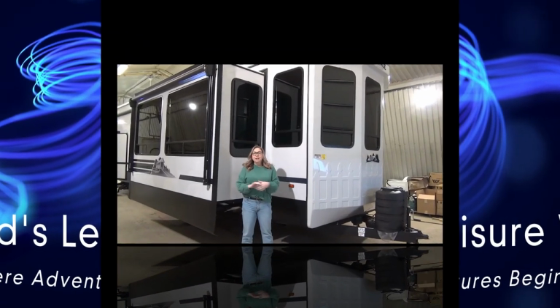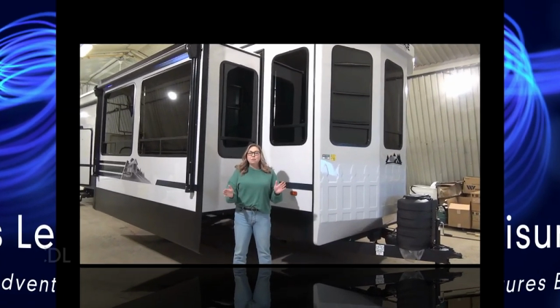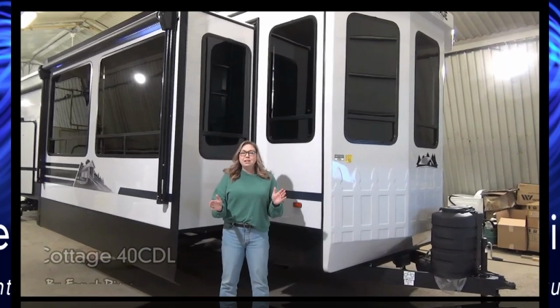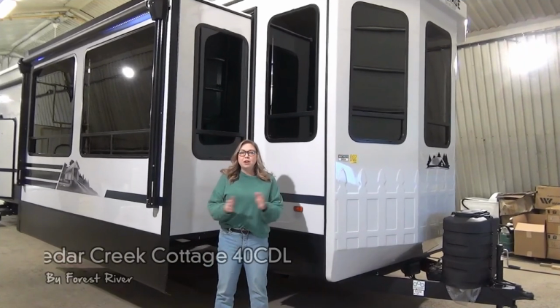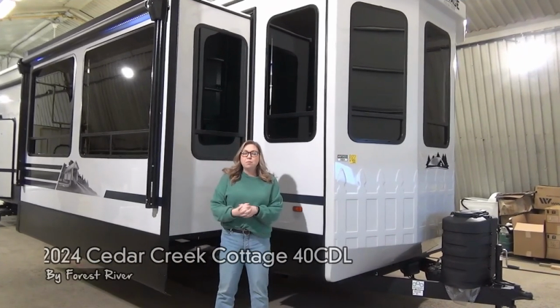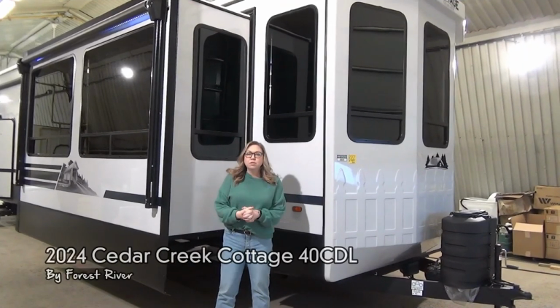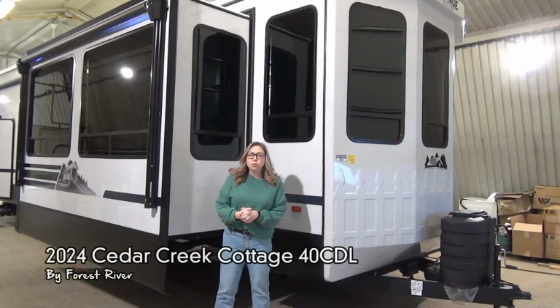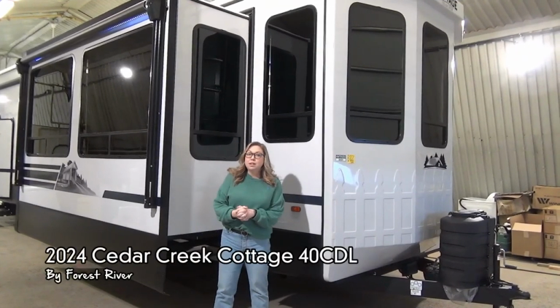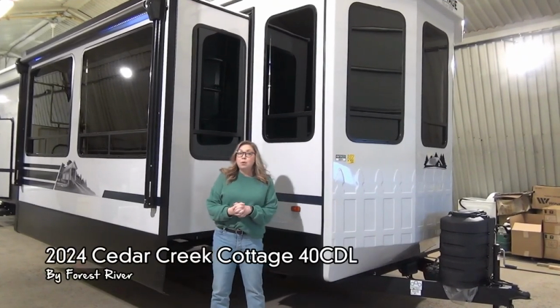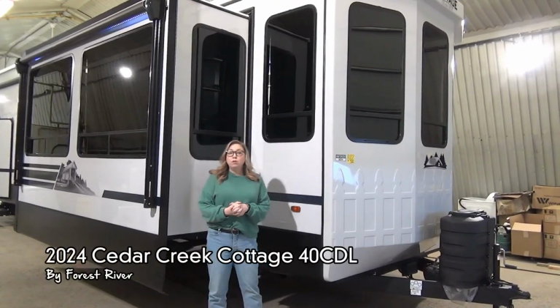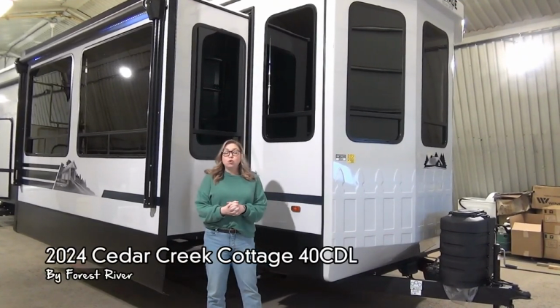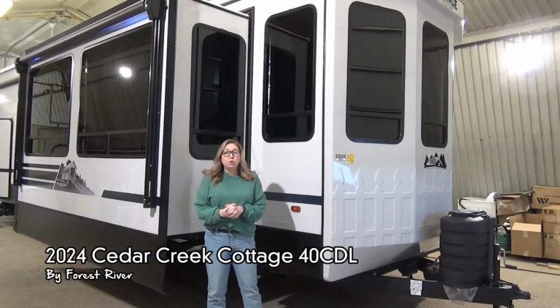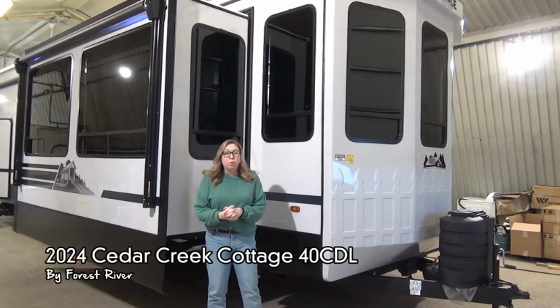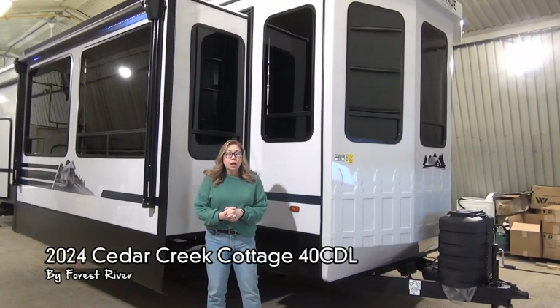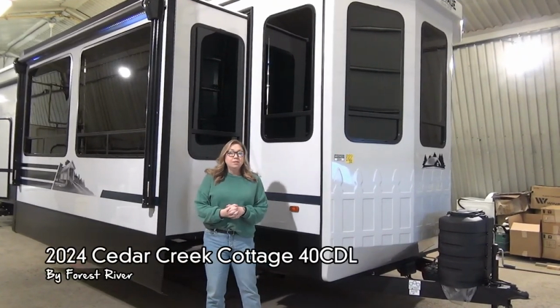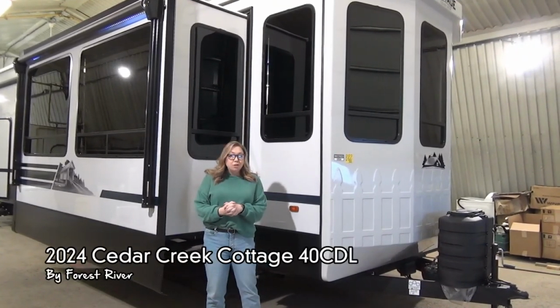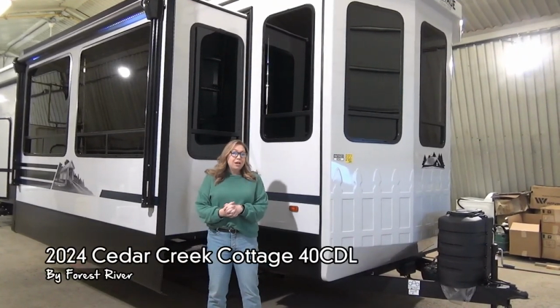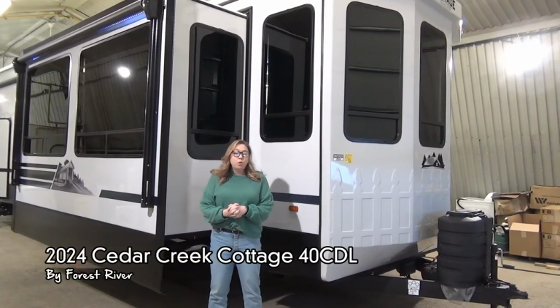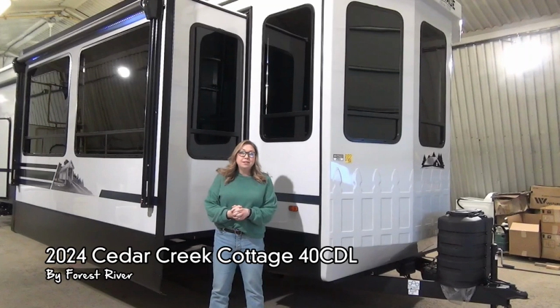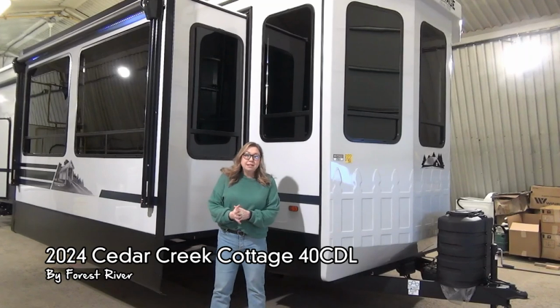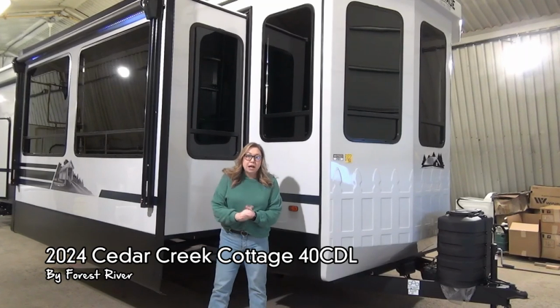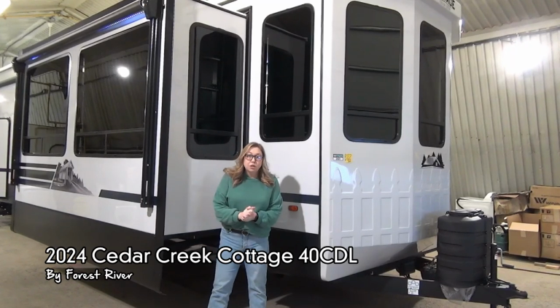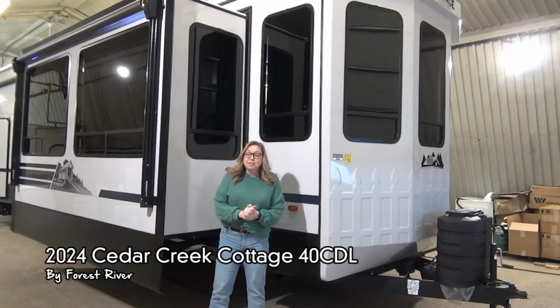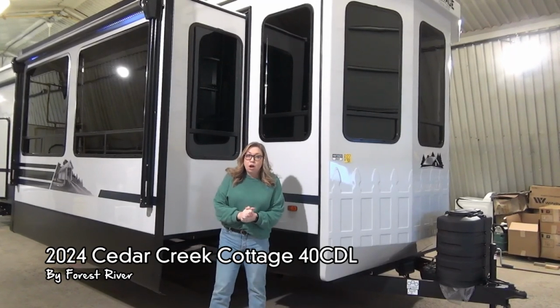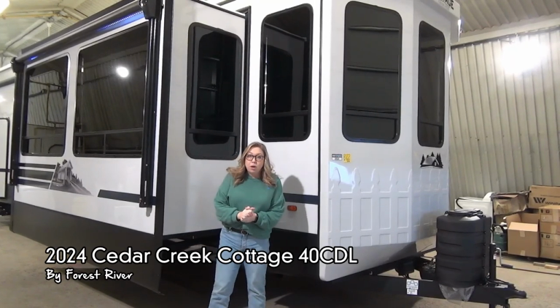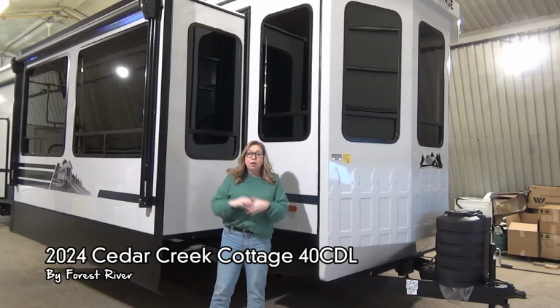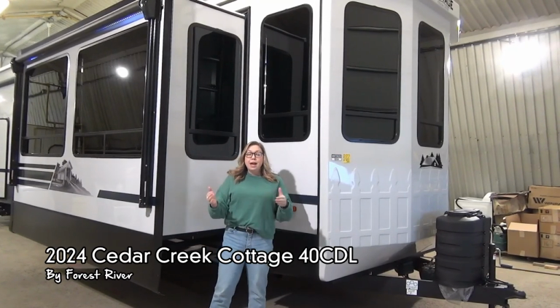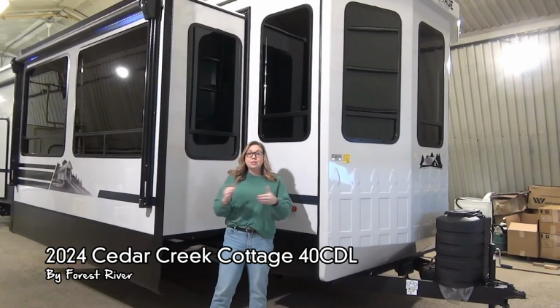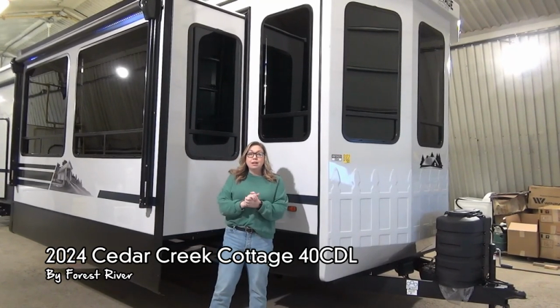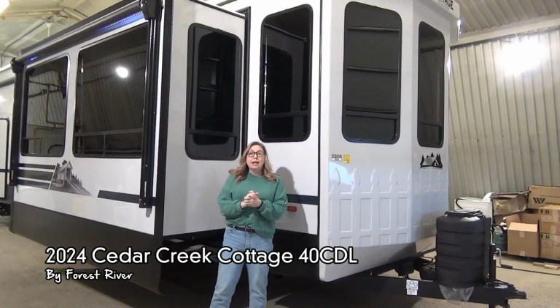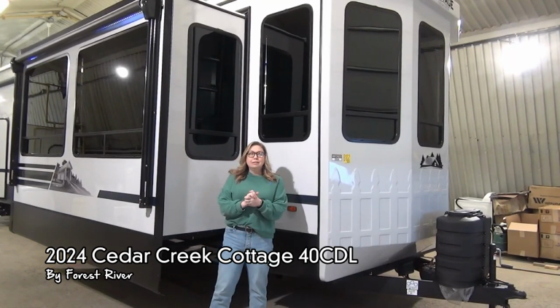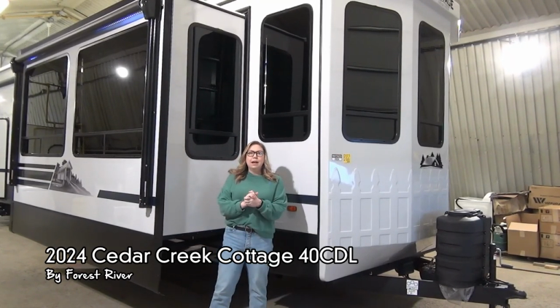Hi everybody, Tamara here with Mine Arts Leisure World. Today I'm going to walk you through the 2024 Cedar Creek 40 CDL. So this is a loft model, hence the DL.